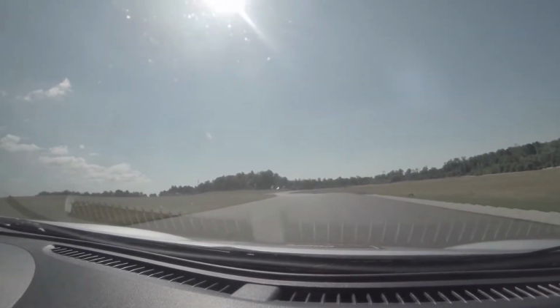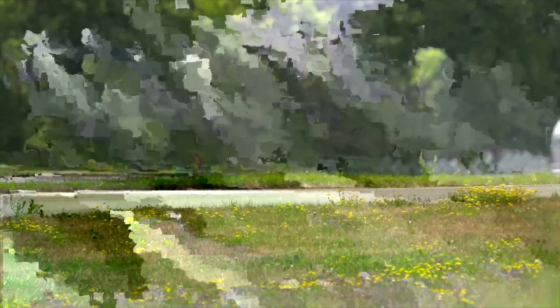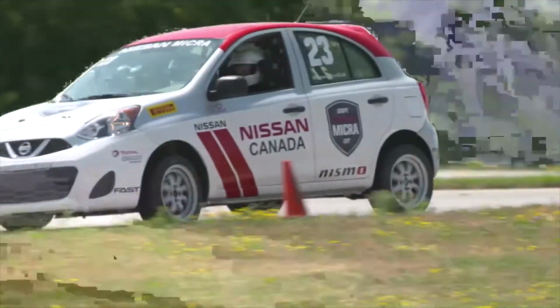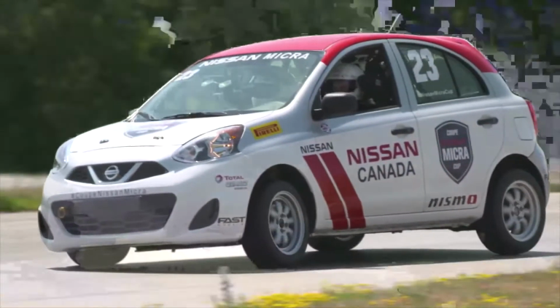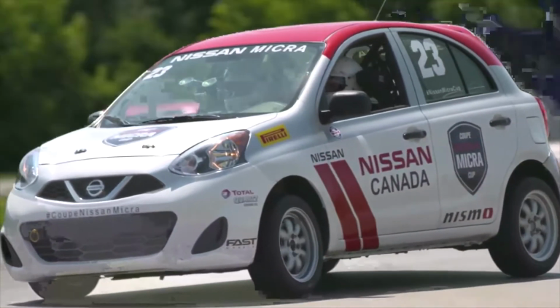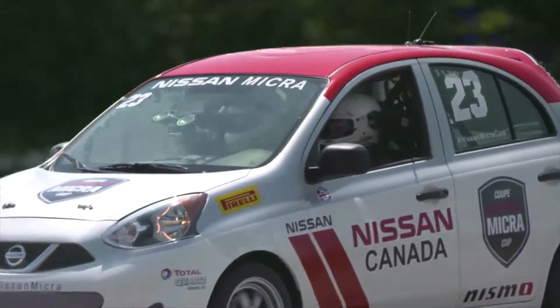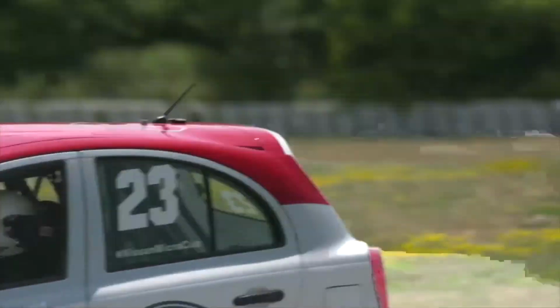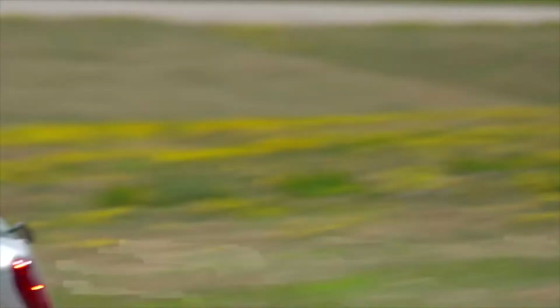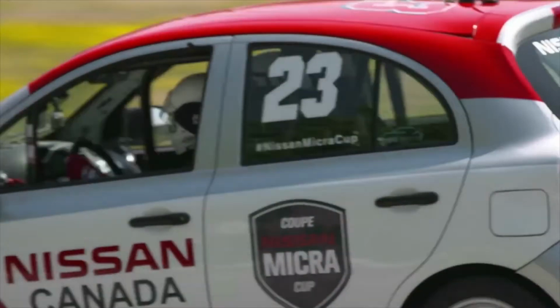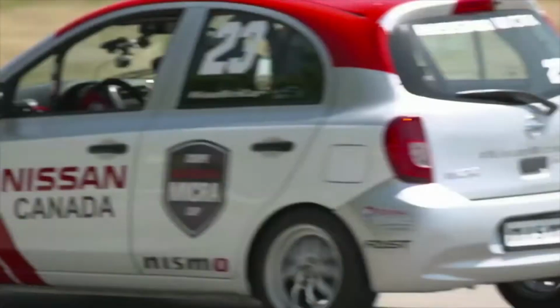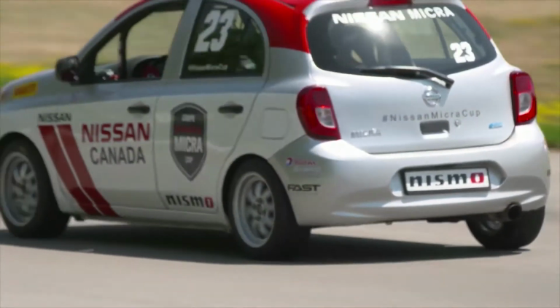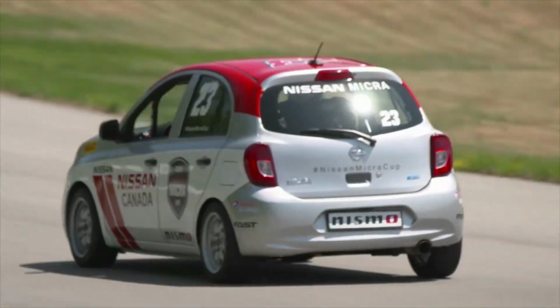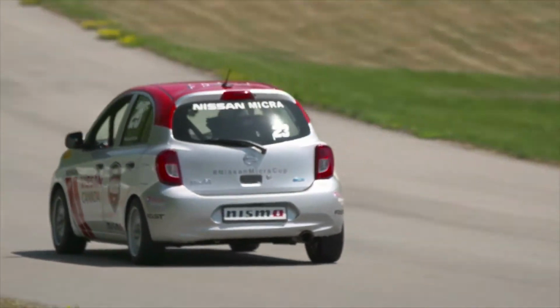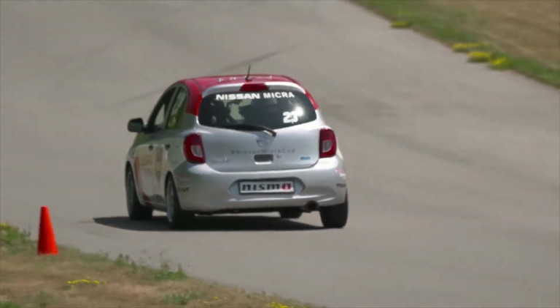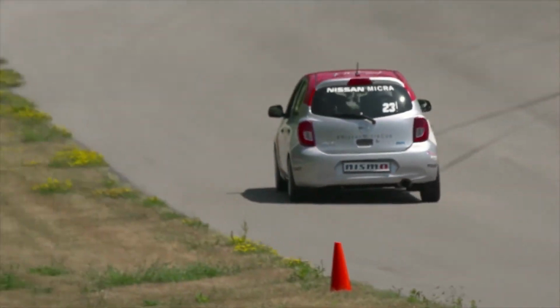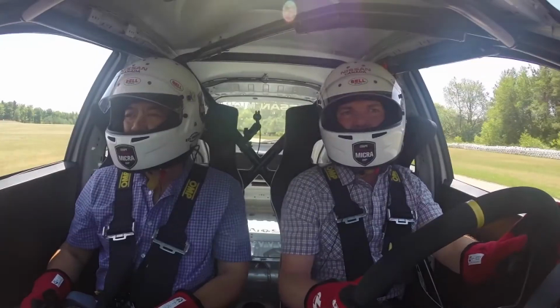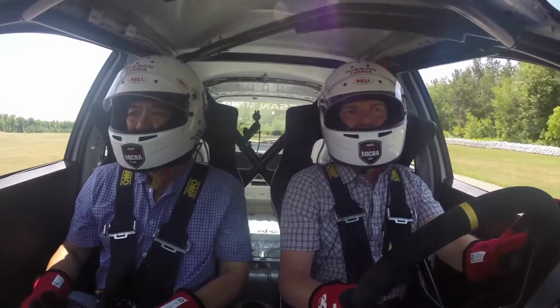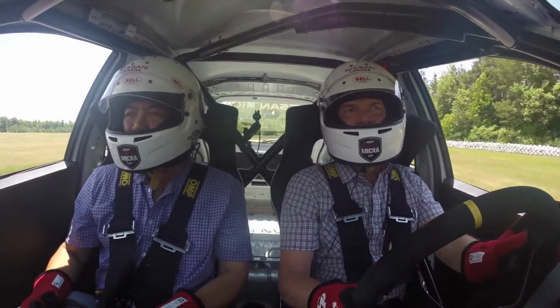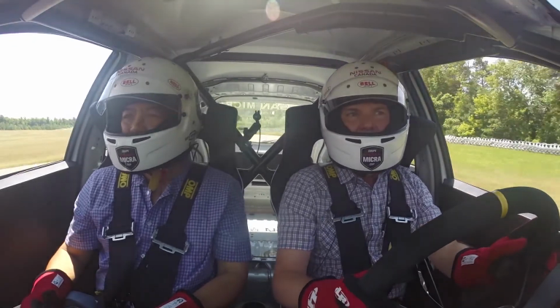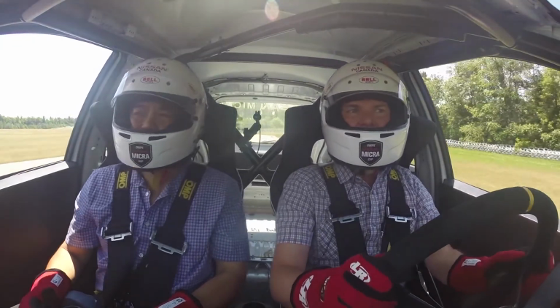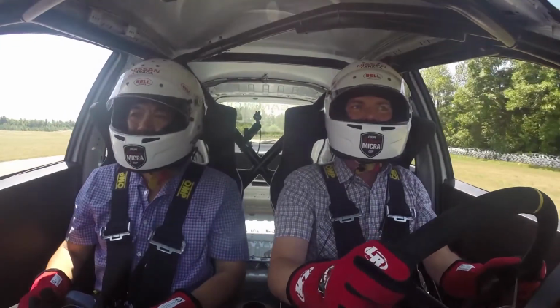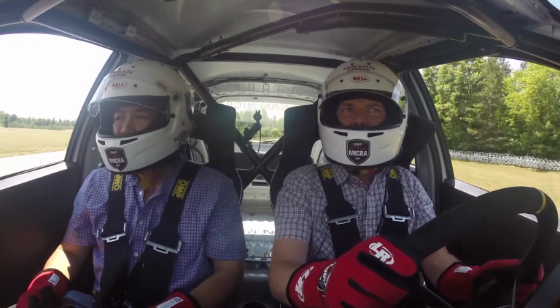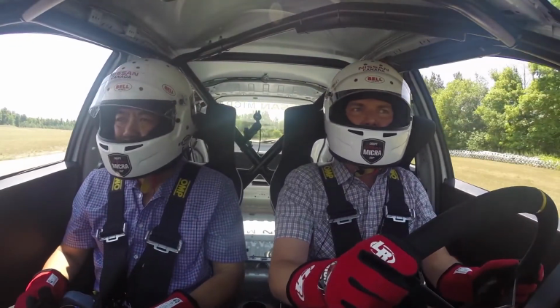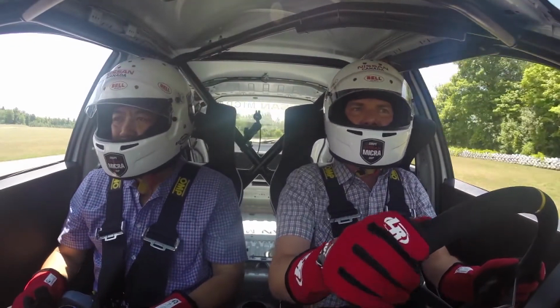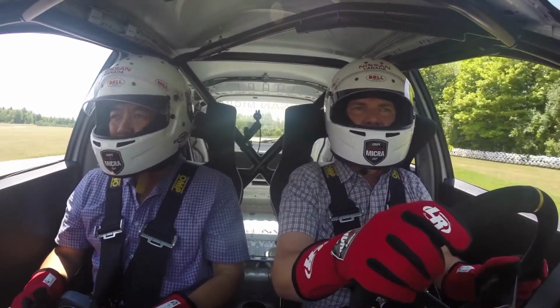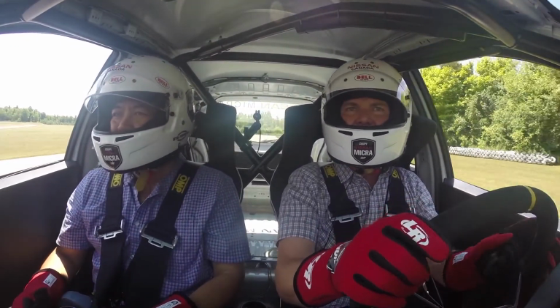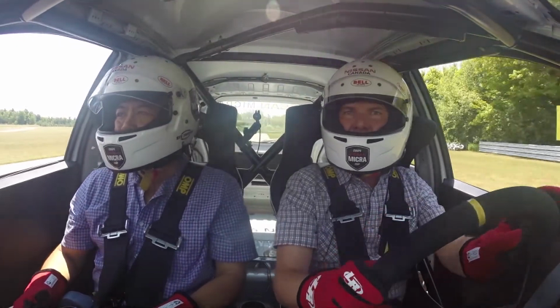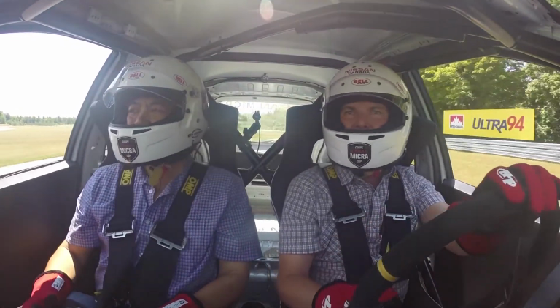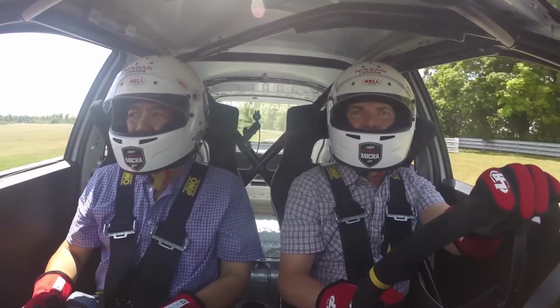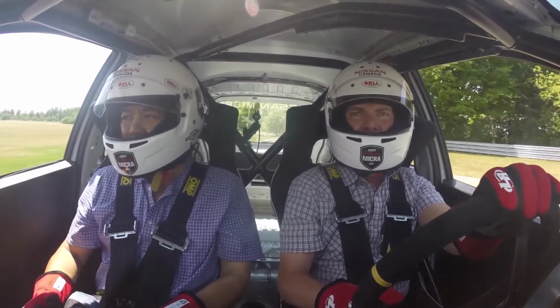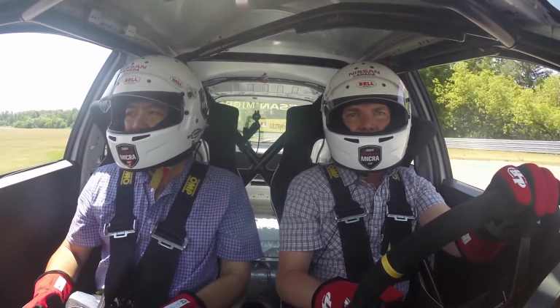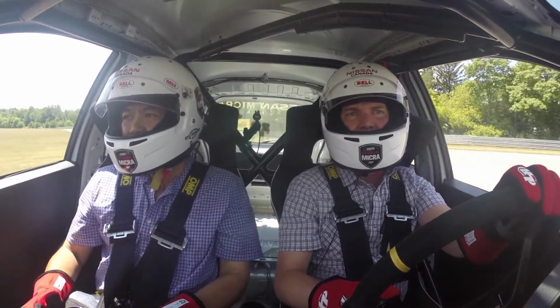We've got a little bit more speed now, but it's really amazing how easy the car is to drive. With the slicks you get way more grip, and we're here today at 35 degrees — it's pretty hot.